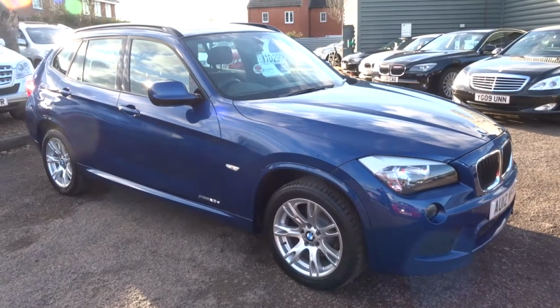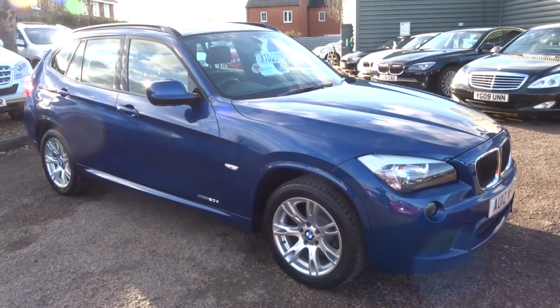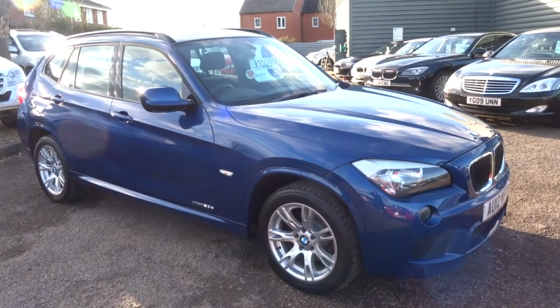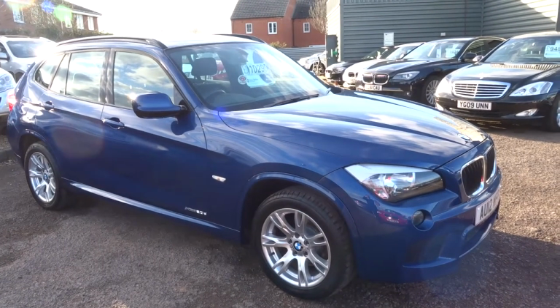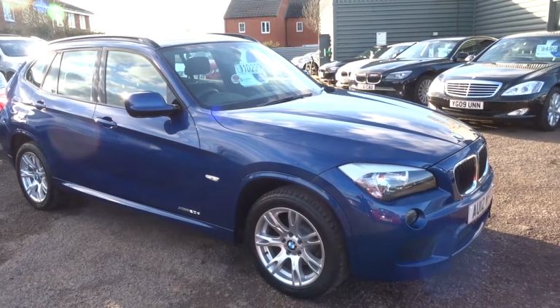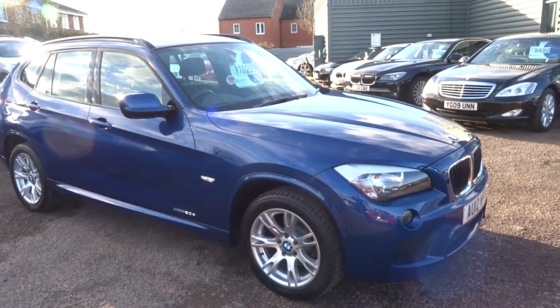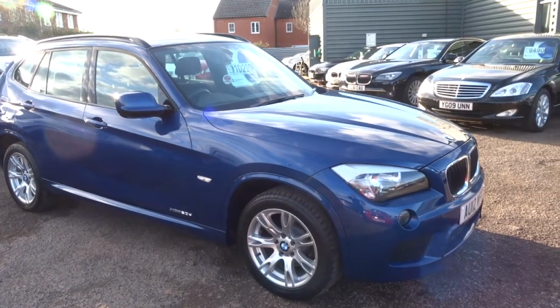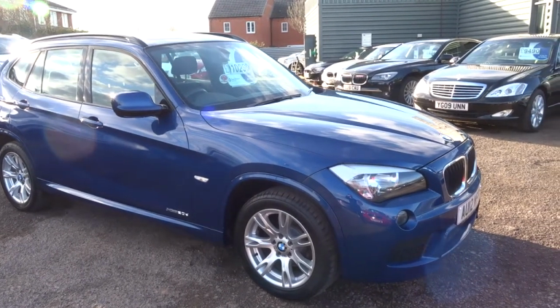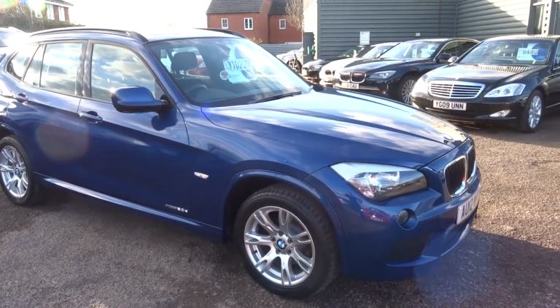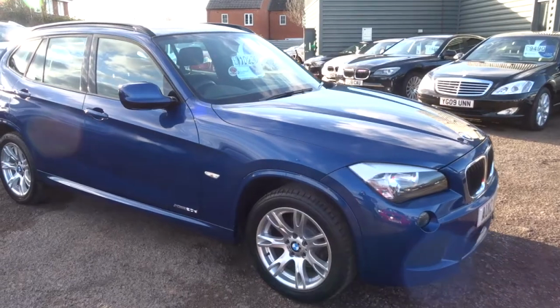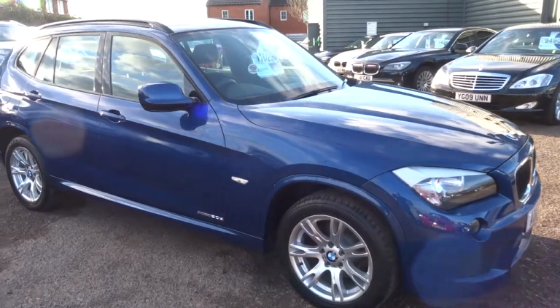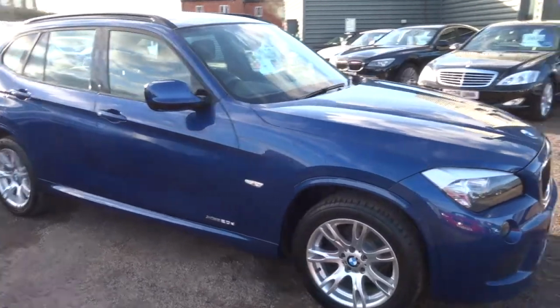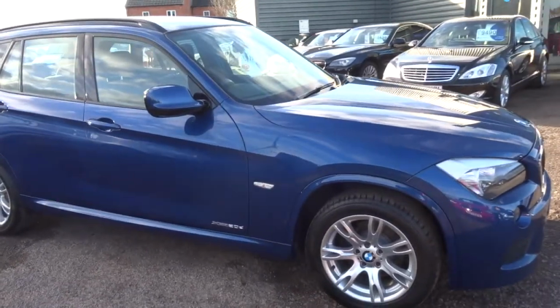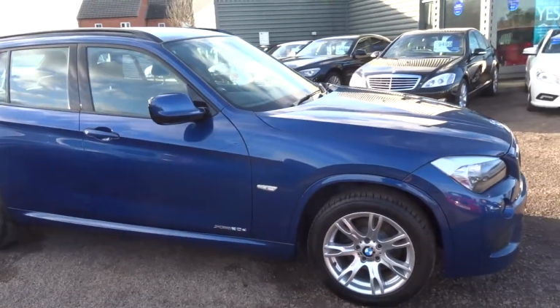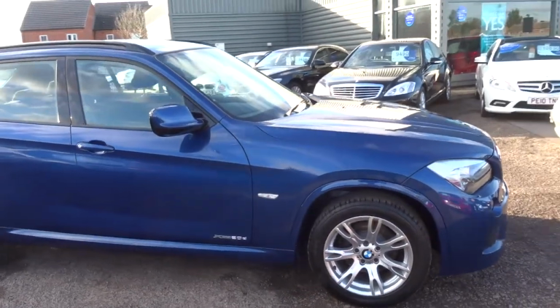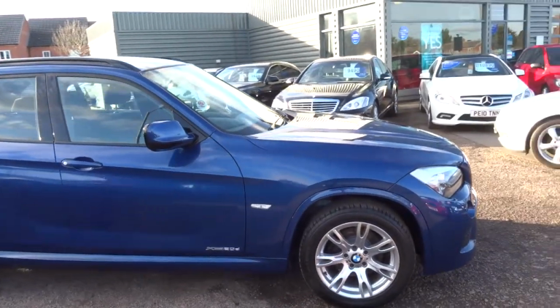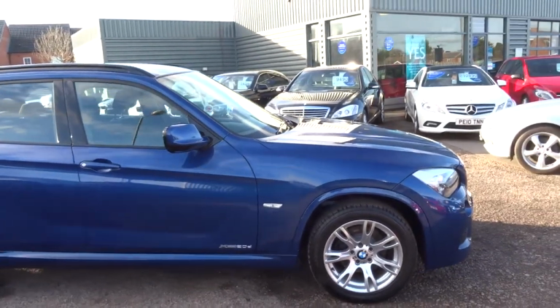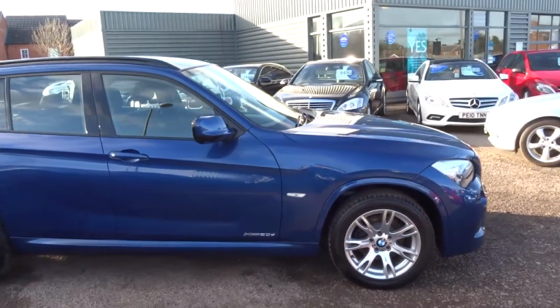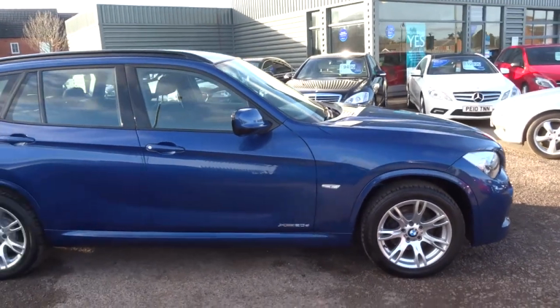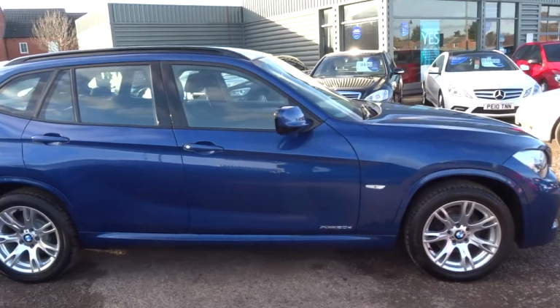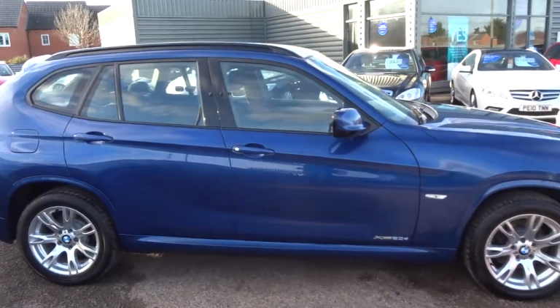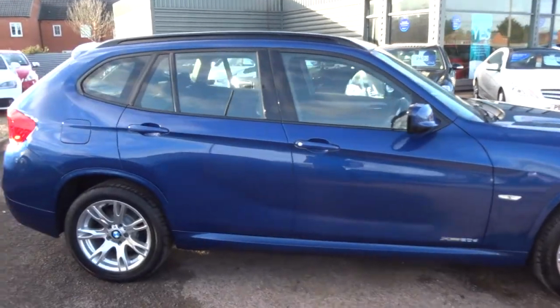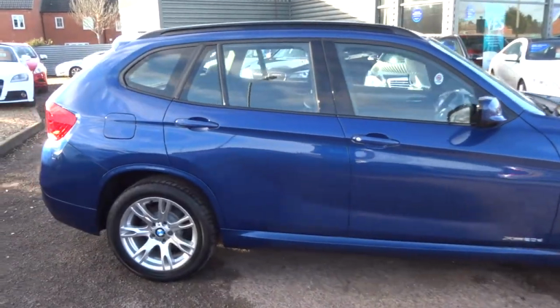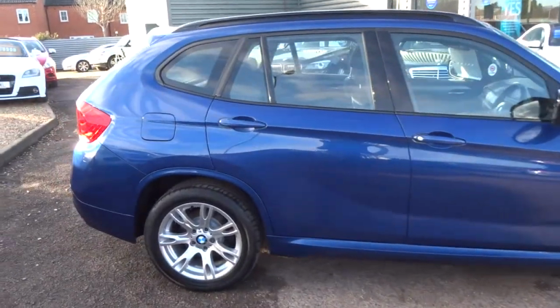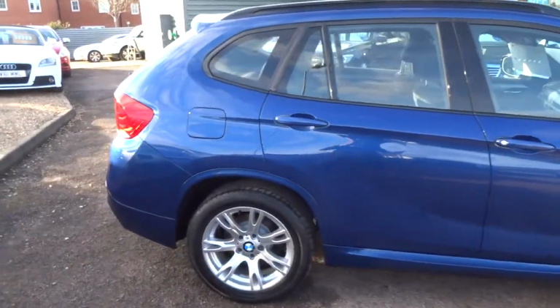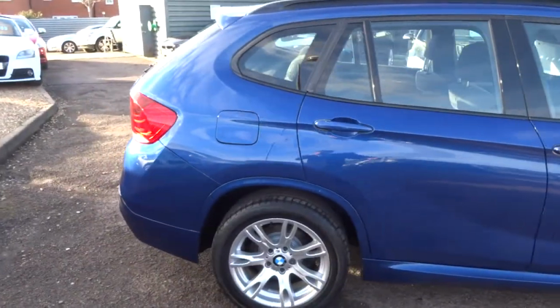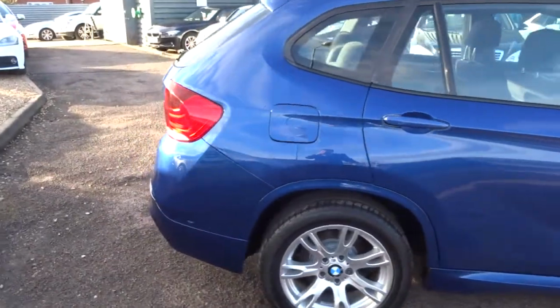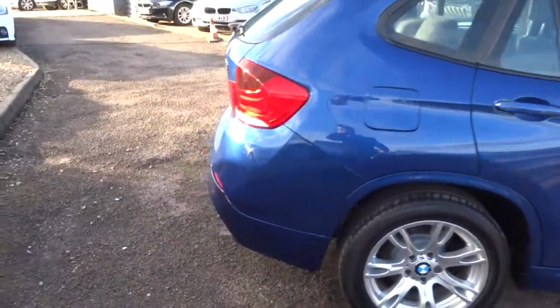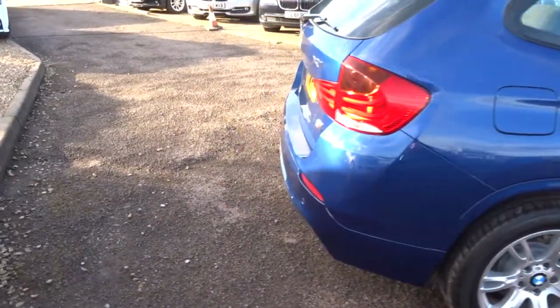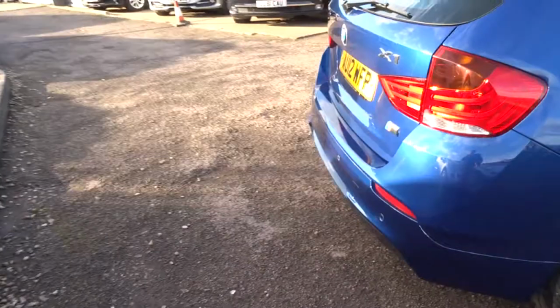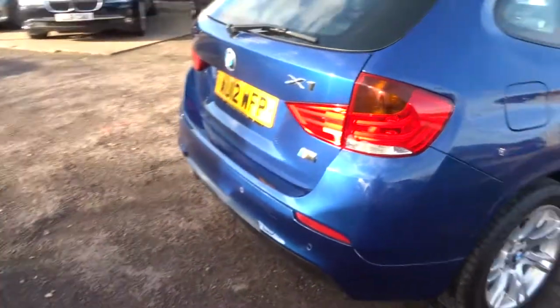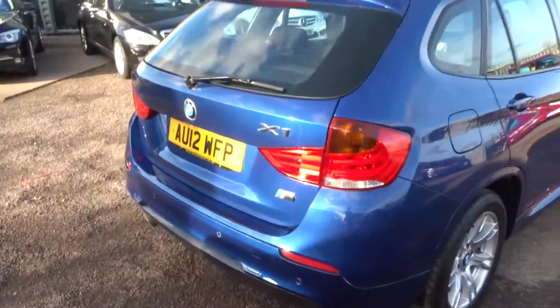Welcome to Country Car, my name's Tom. Here we have a lovely BMW X1. This is the X-Drive, which means it's four-wheel drive. It's the M Sport, it's a 2 litre. I'm going to give you a walk around the car, show a few of the features and the general condition.